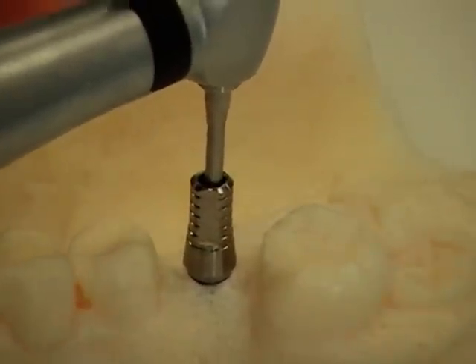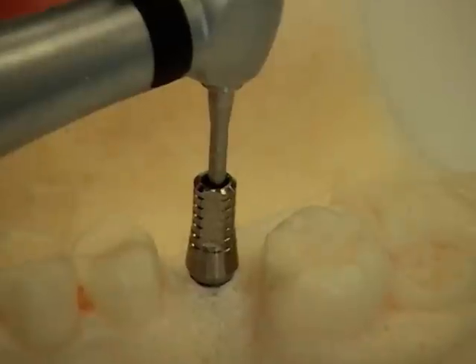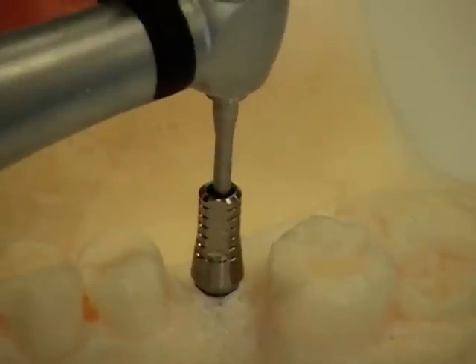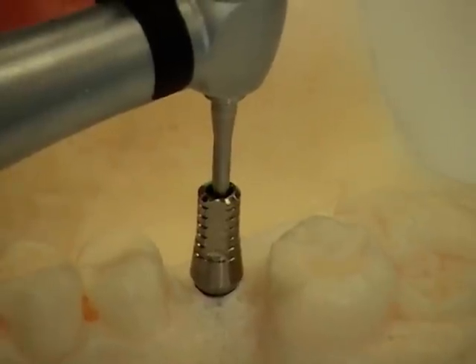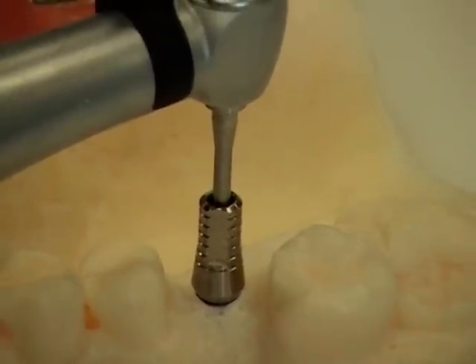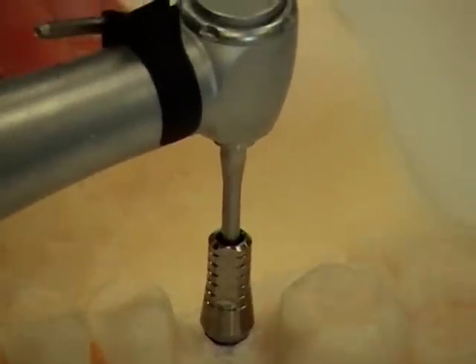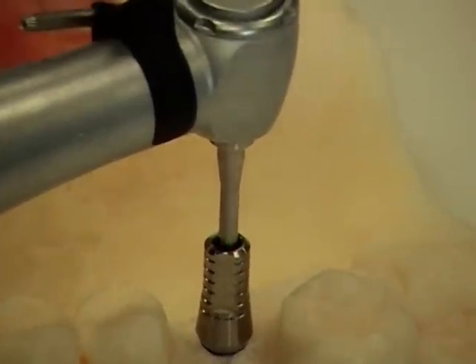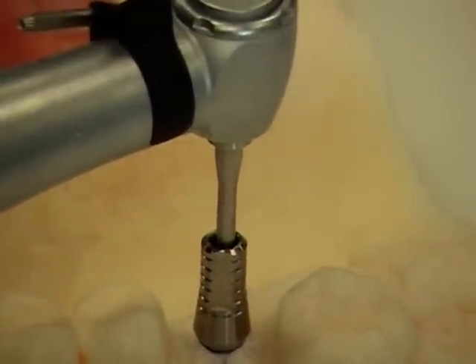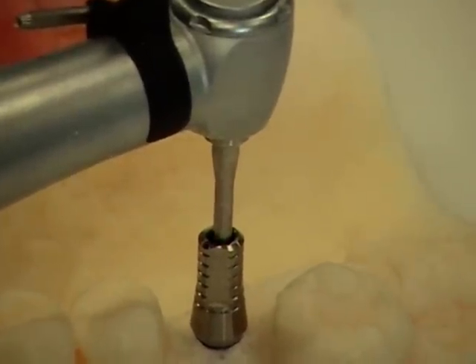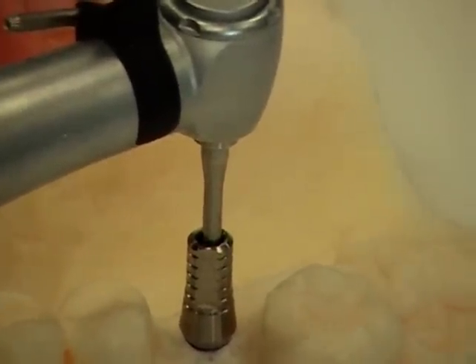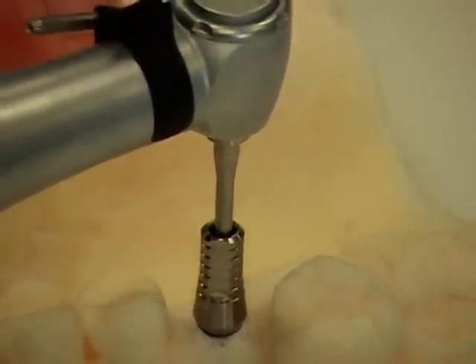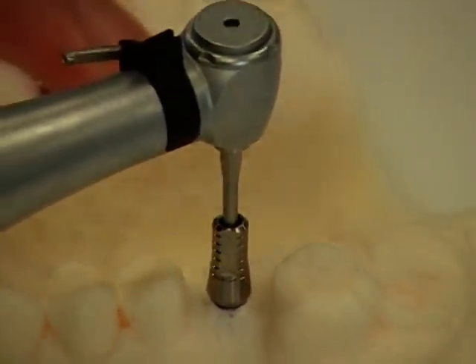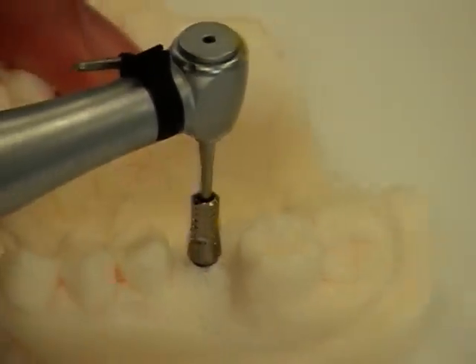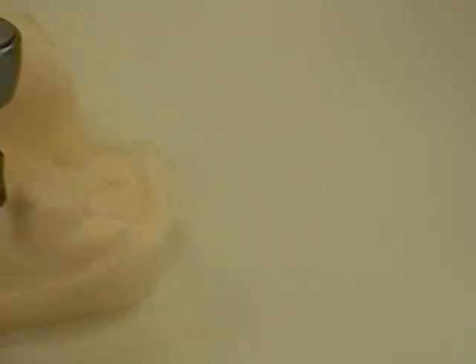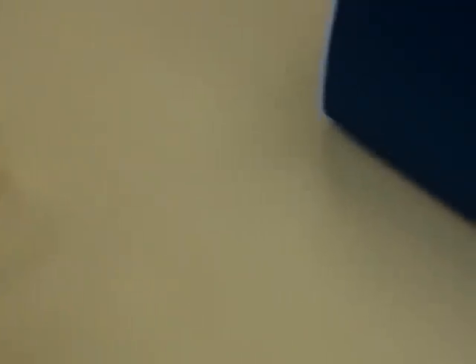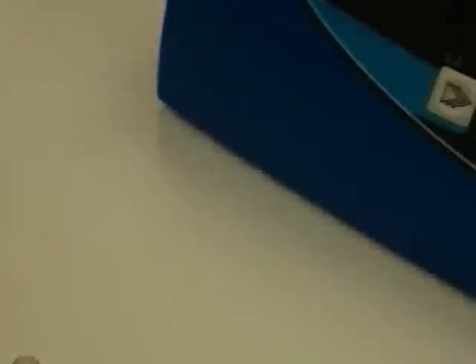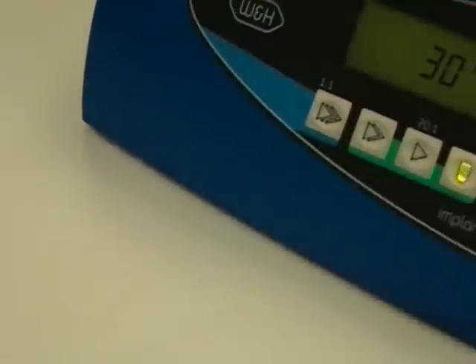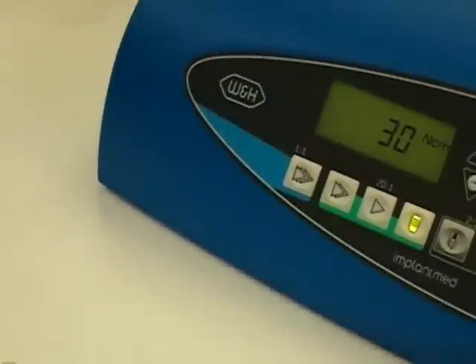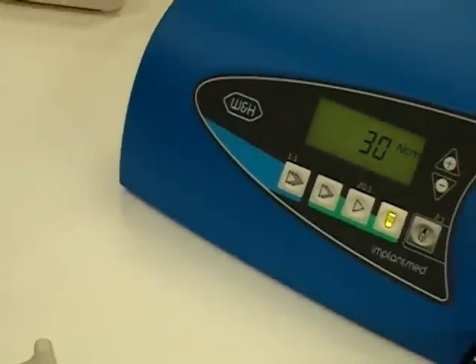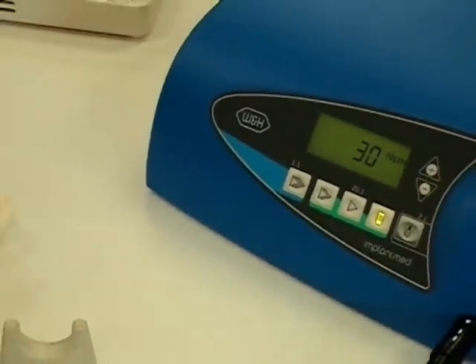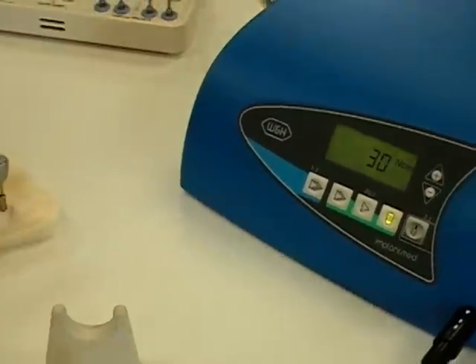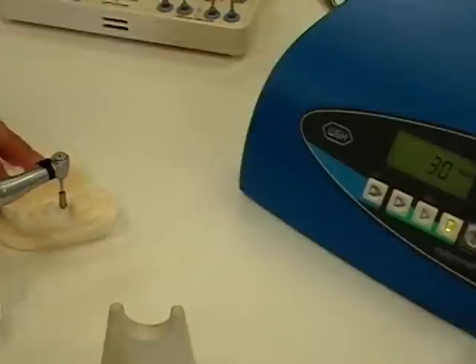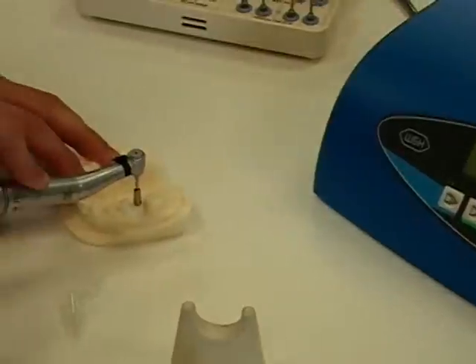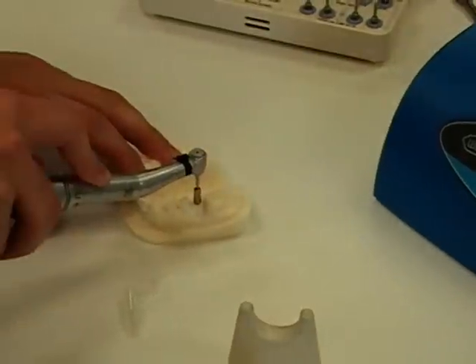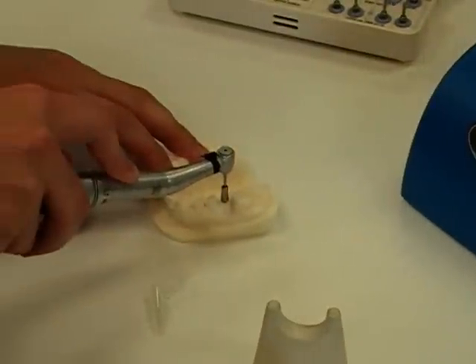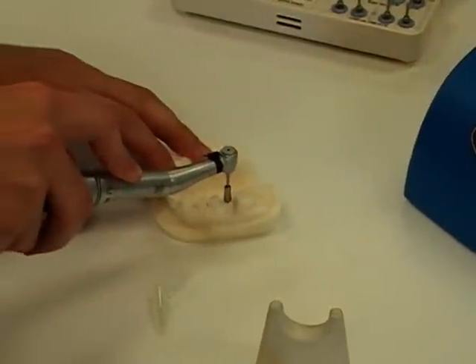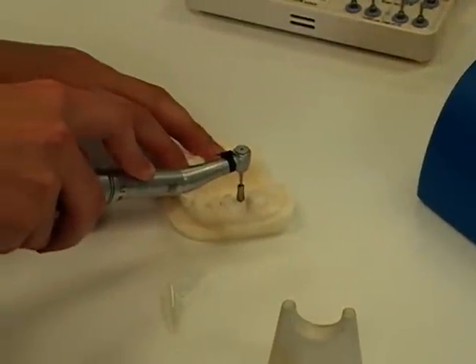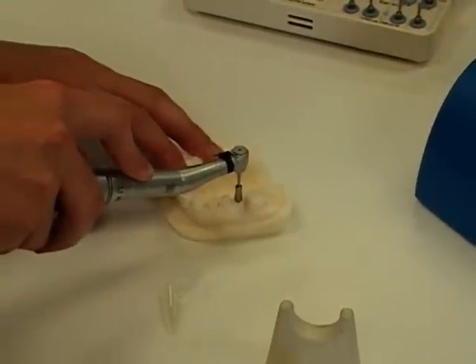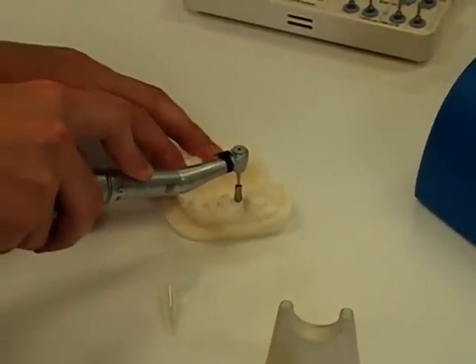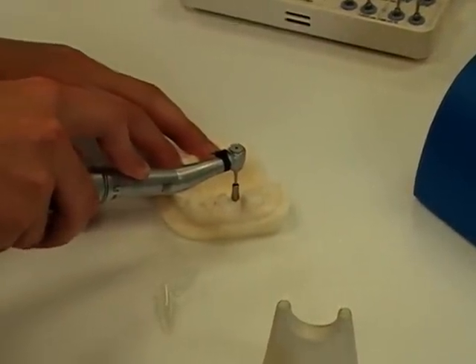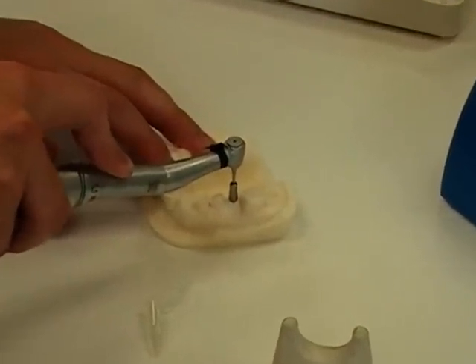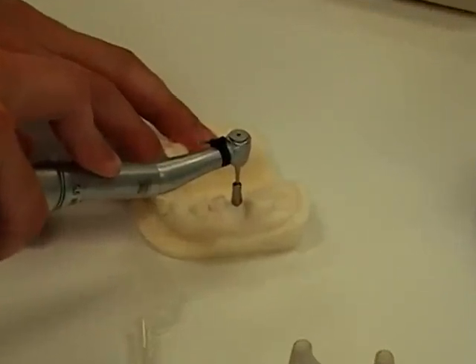The motor will turn very slowly, and very slowly insert the screw. When it reaches the 30-newton-centimeter torque that we've established, it will beep and shut off so that you do not over-torque the screw.